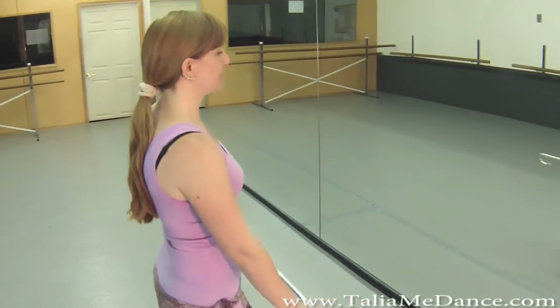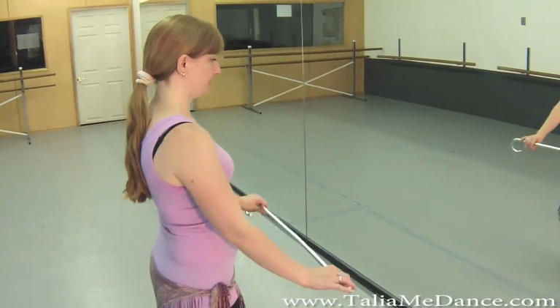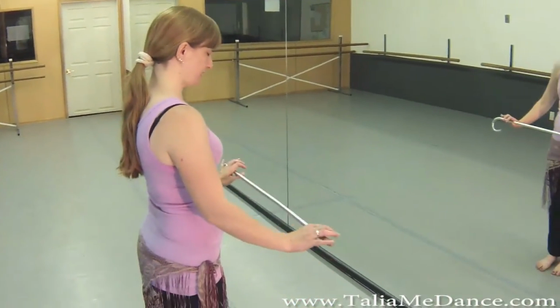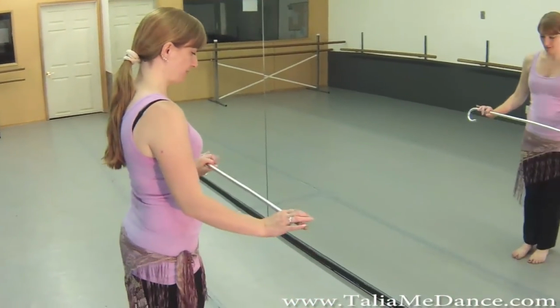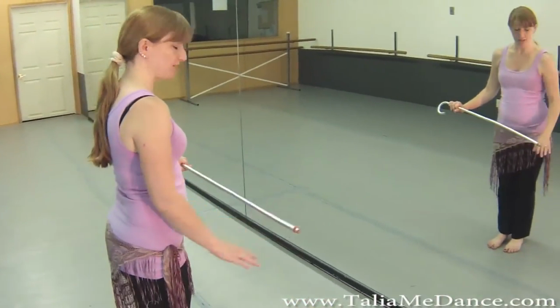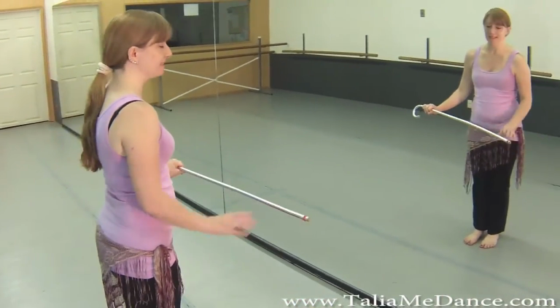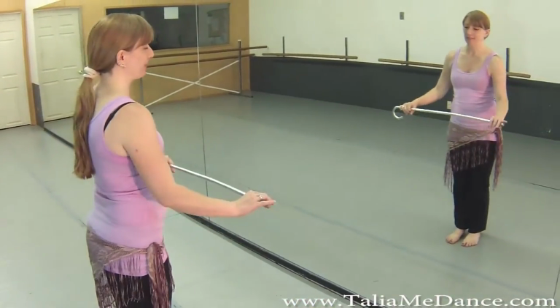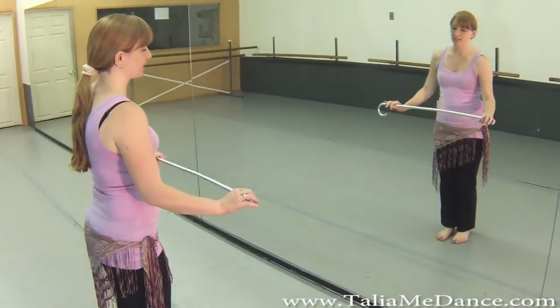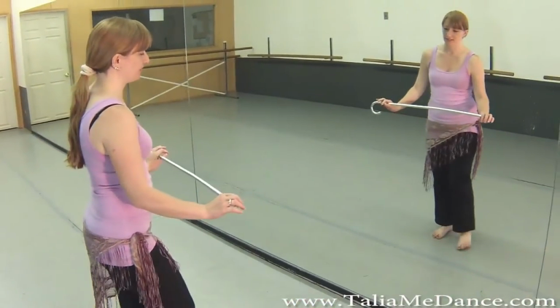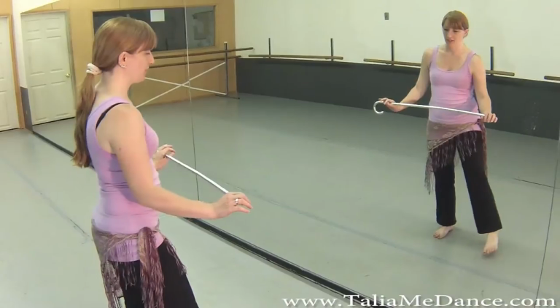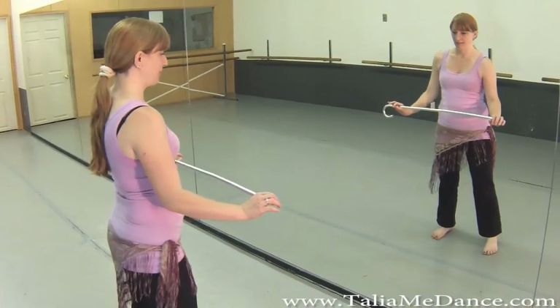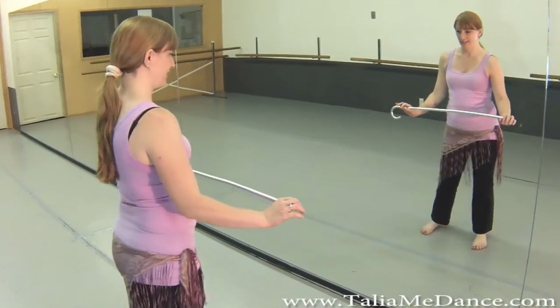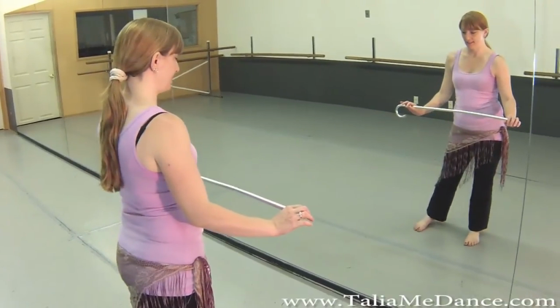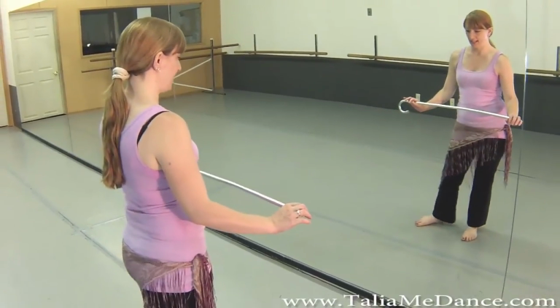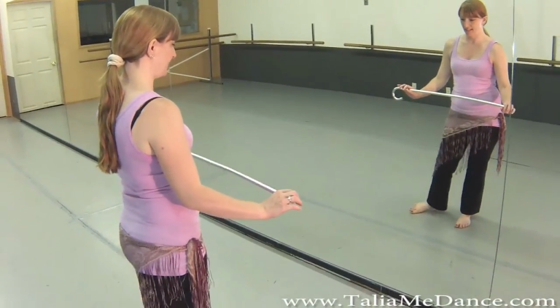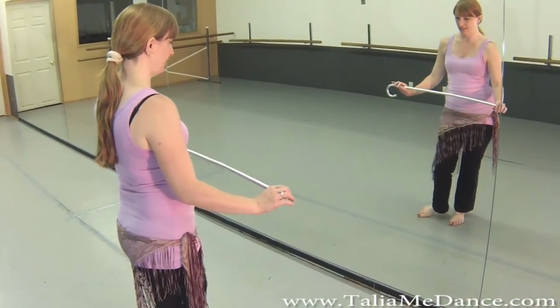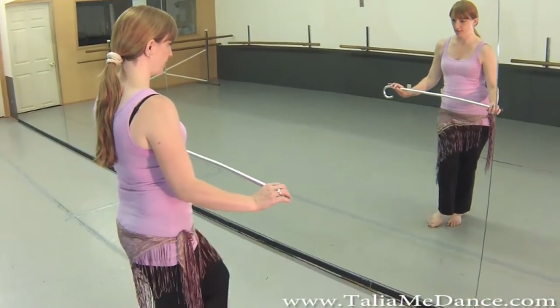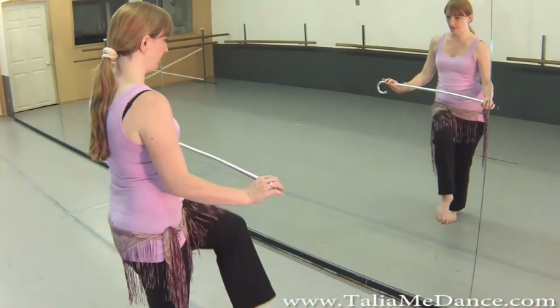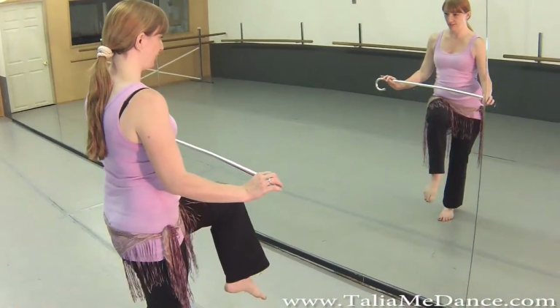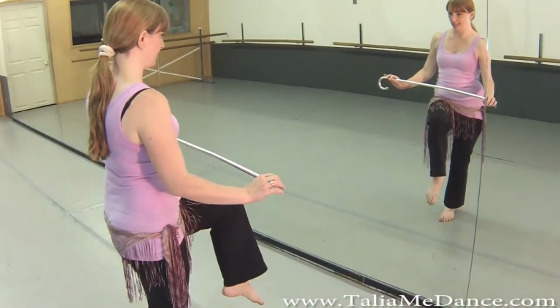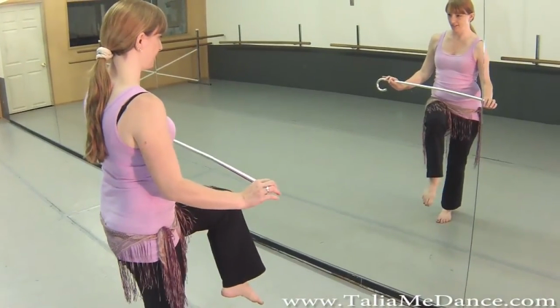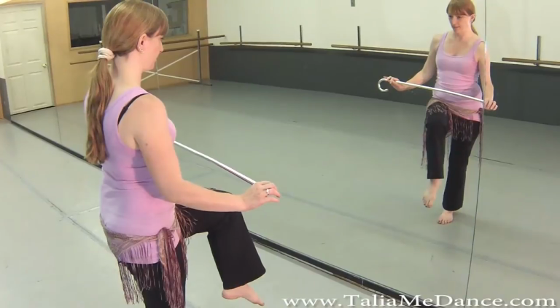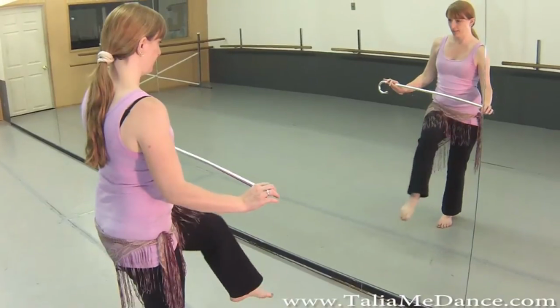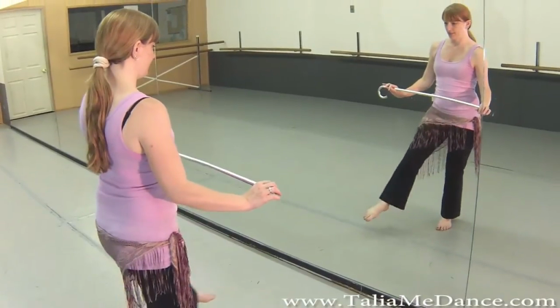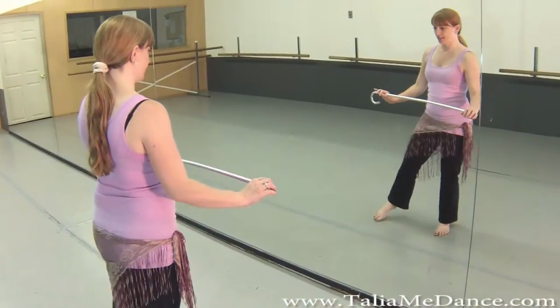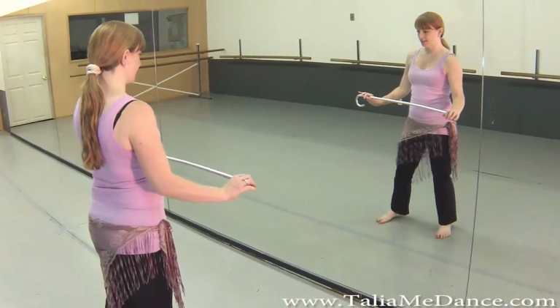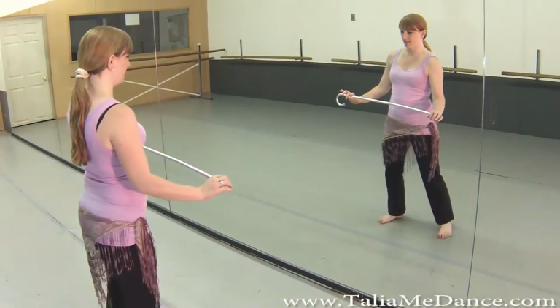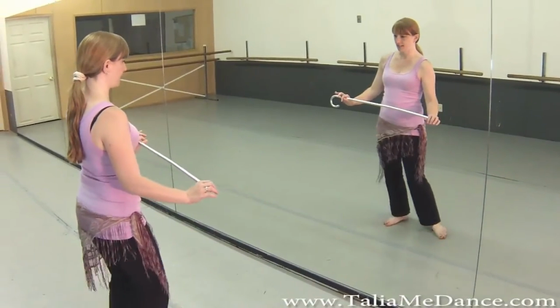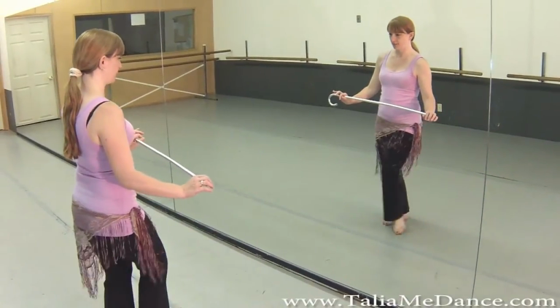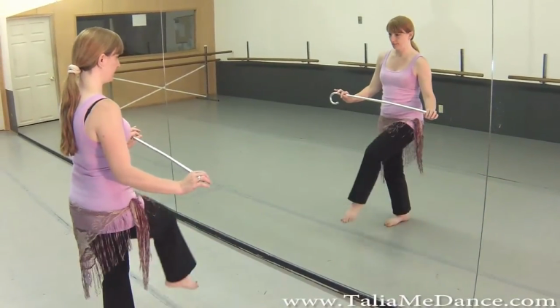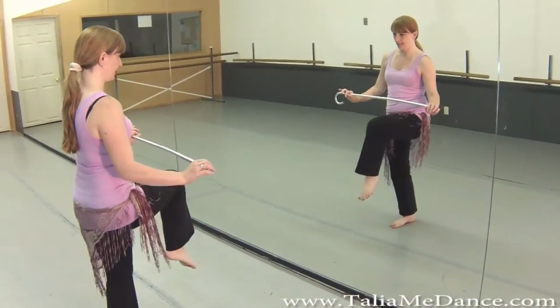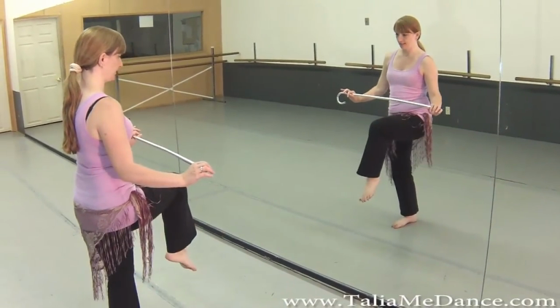So you're going to start — just do the feet — and you're going to start with the right foot stepping to the side, and the left foot kind of sweeps off the floor, and then lifts up. So again: steps to the side, sweeps, and lifts.